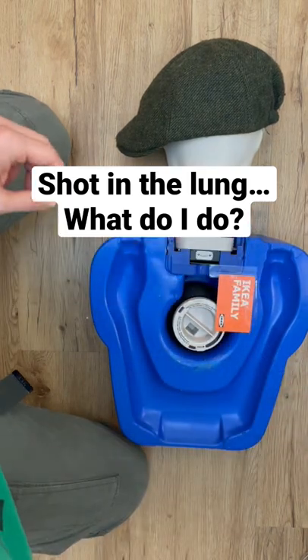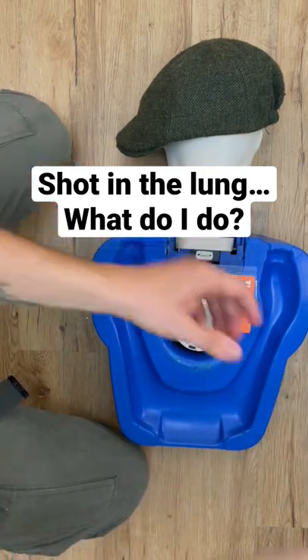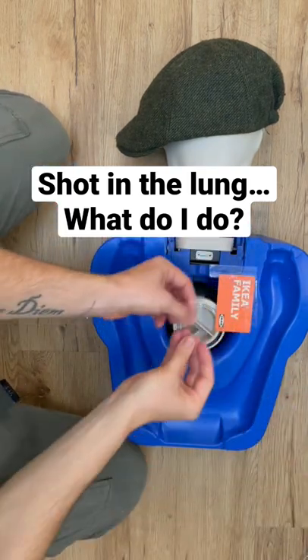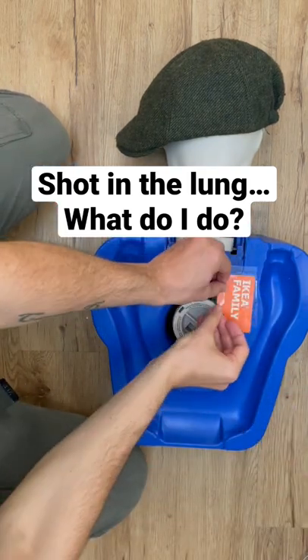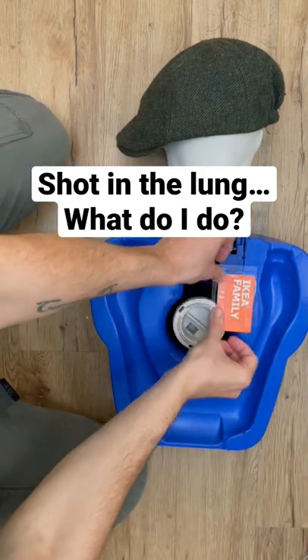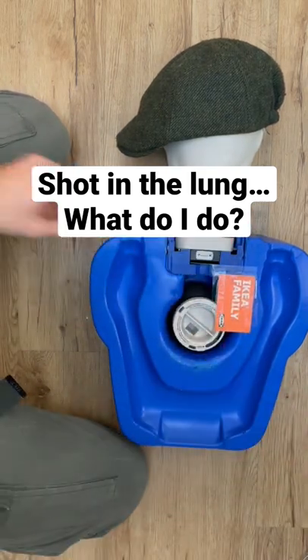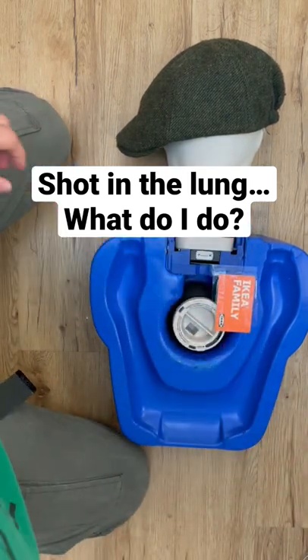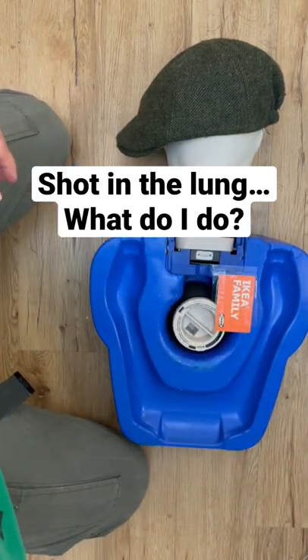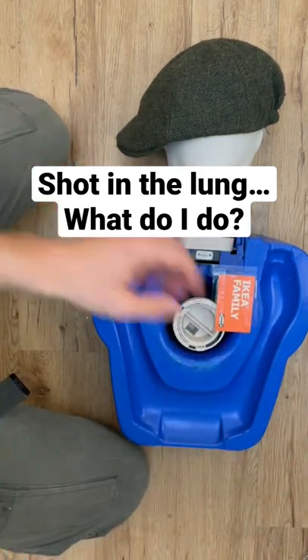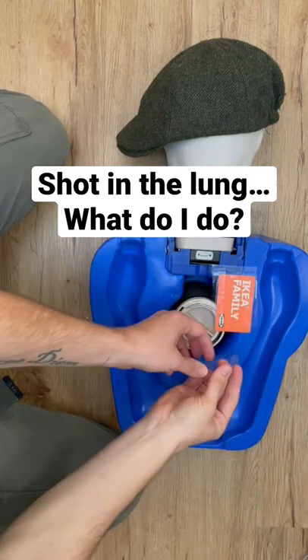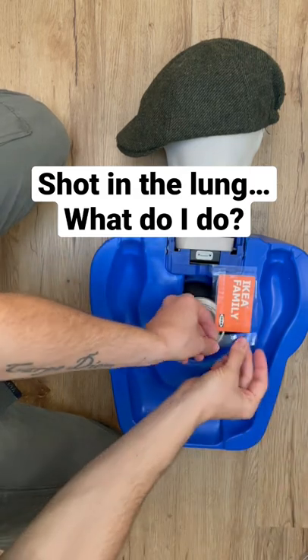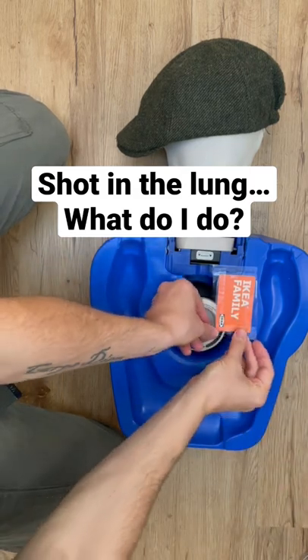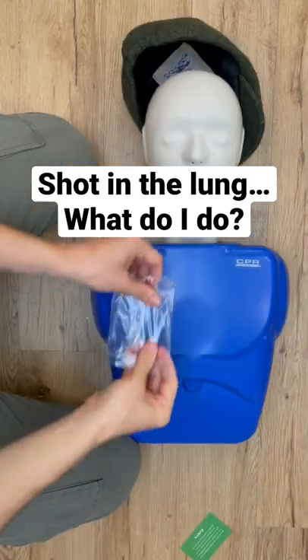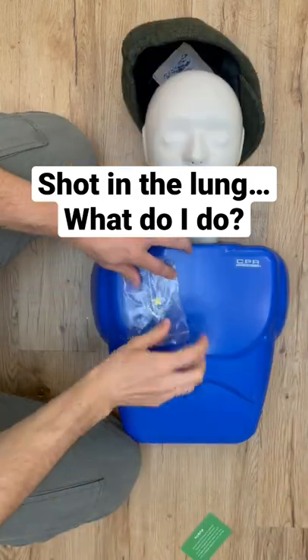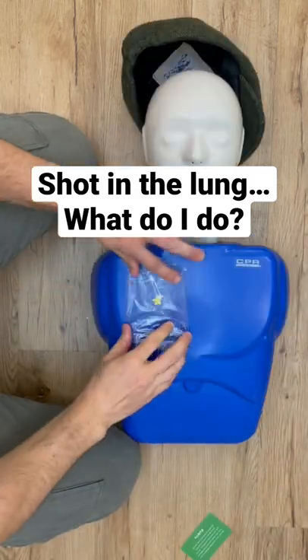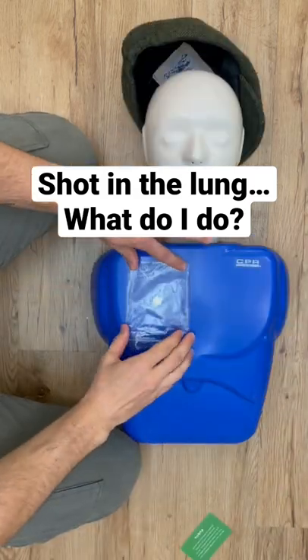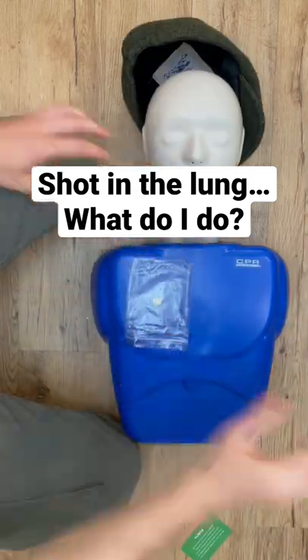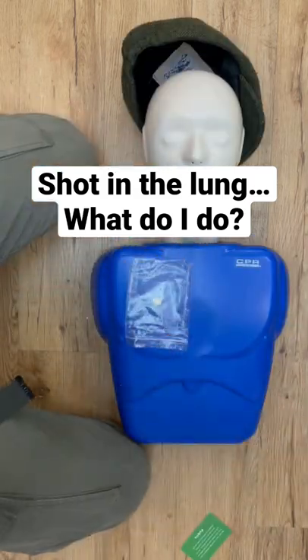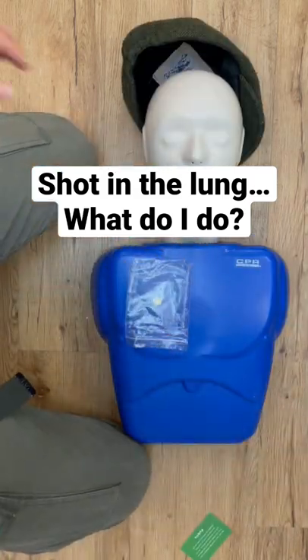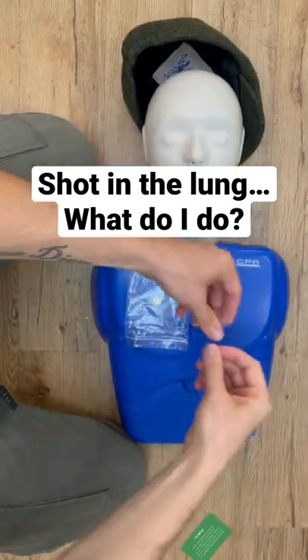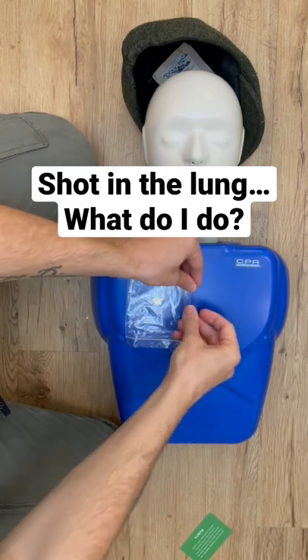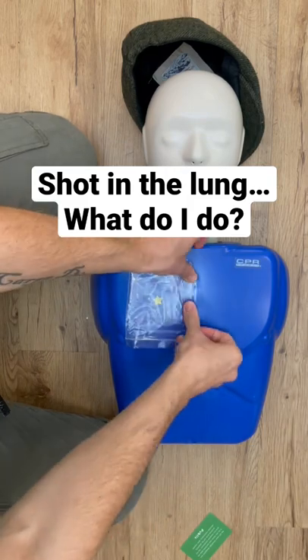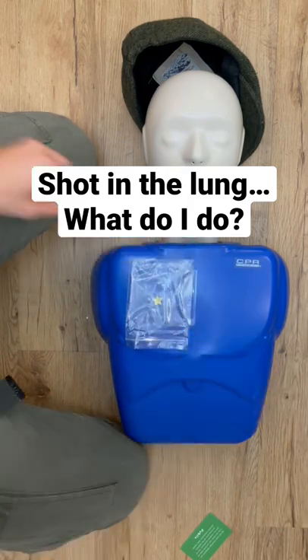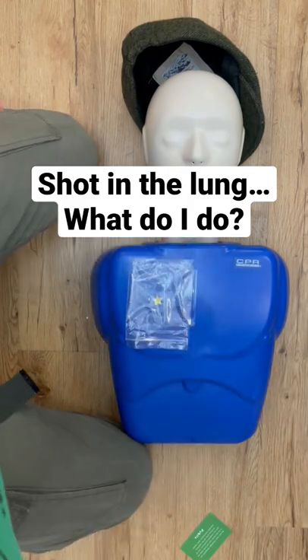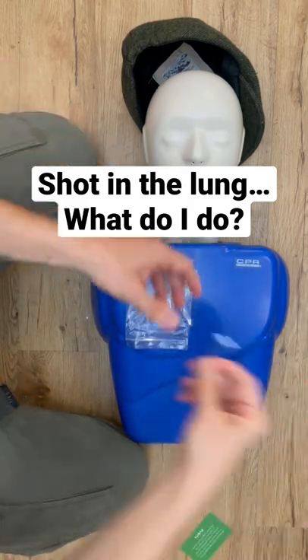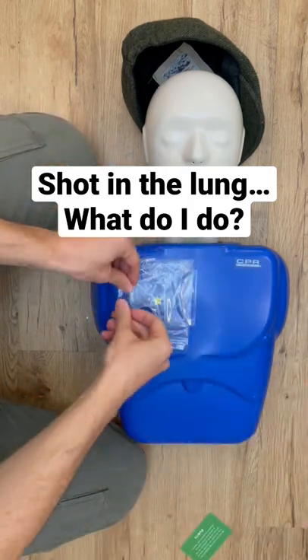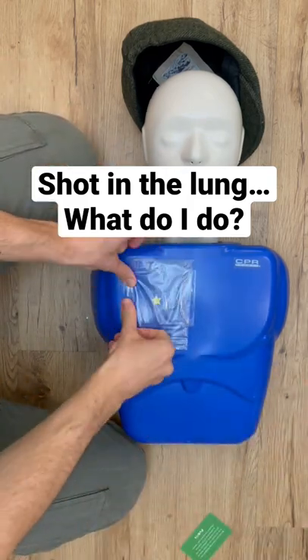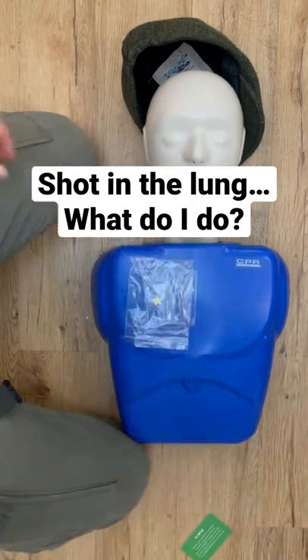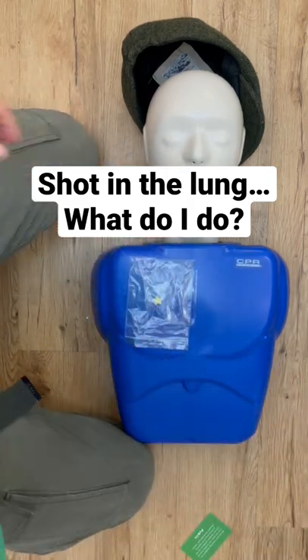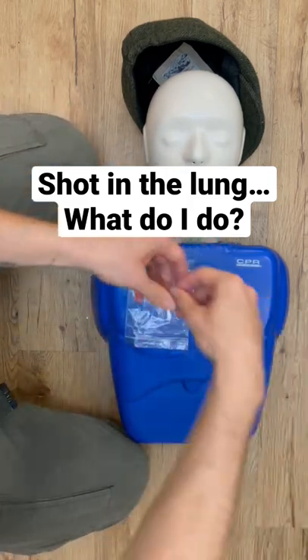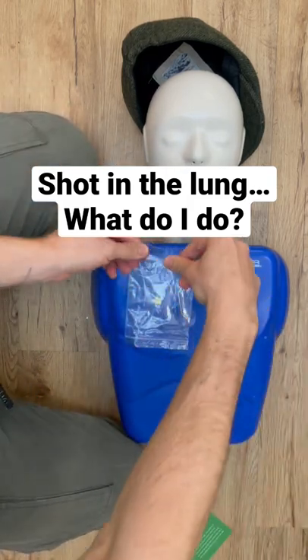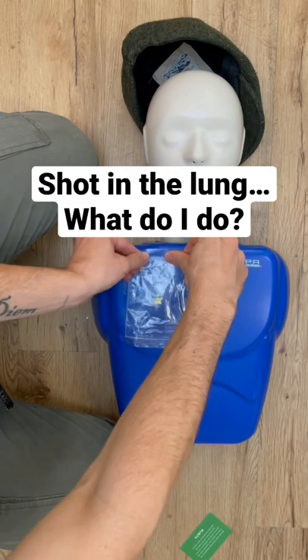Next, flip the person over so they're on their back, find the entry wound on the chest, wipe off the blood, and cover it with a piece of plastic. It needs to be plastic so it stops the air flow. This time tape it down on three sides and not four. Give them oxygen and get them to the hospital immediately.